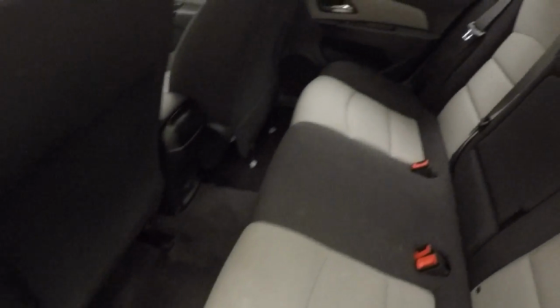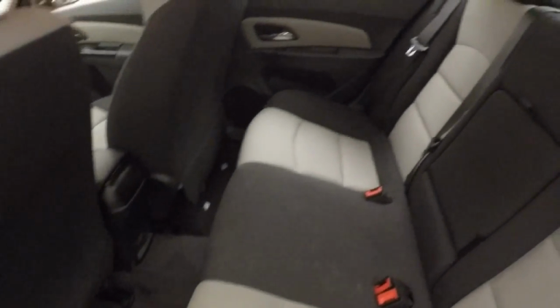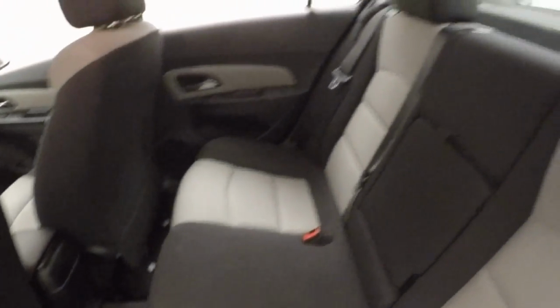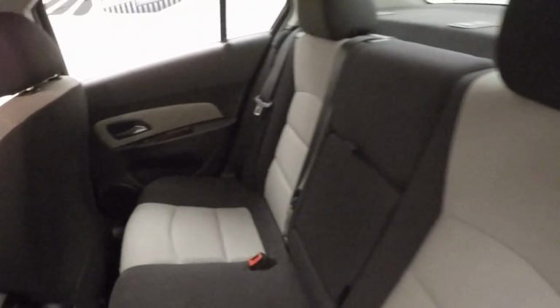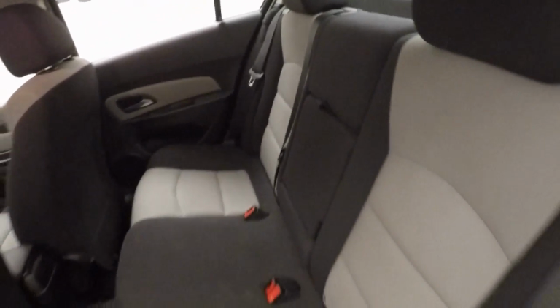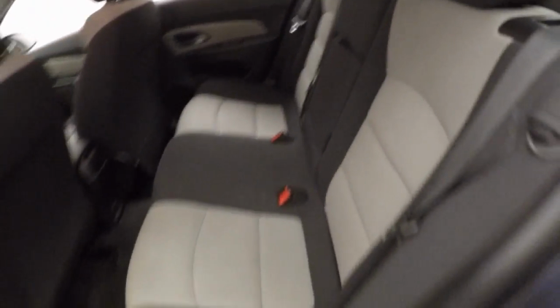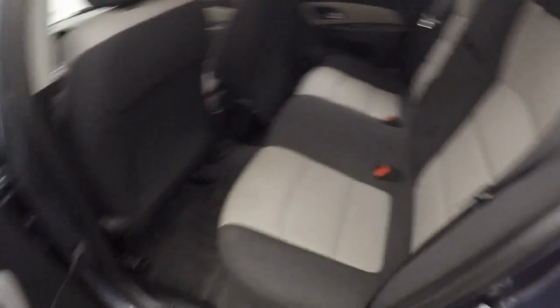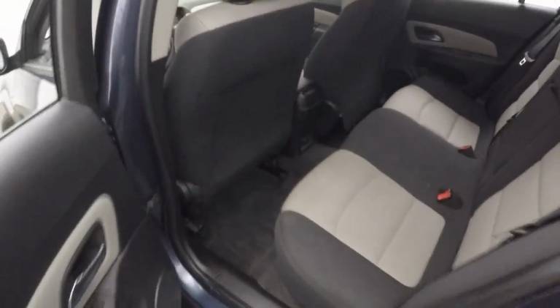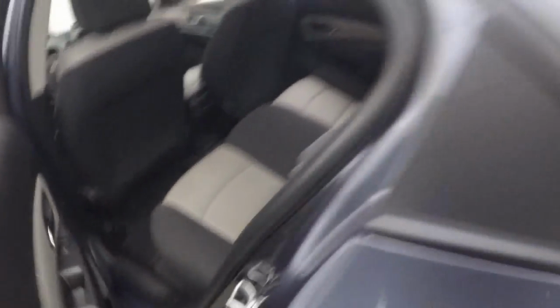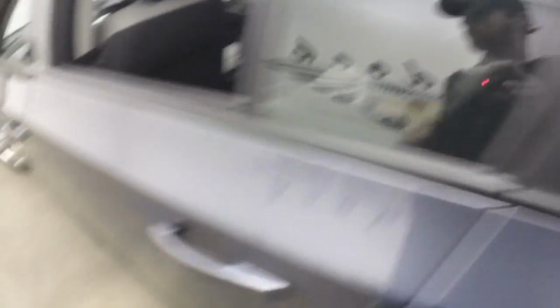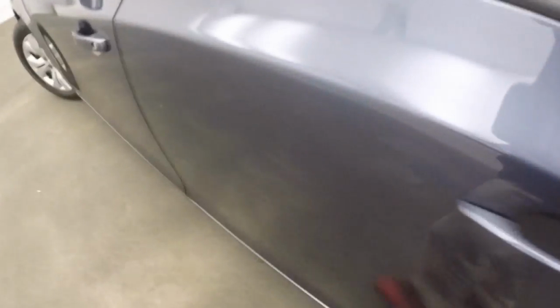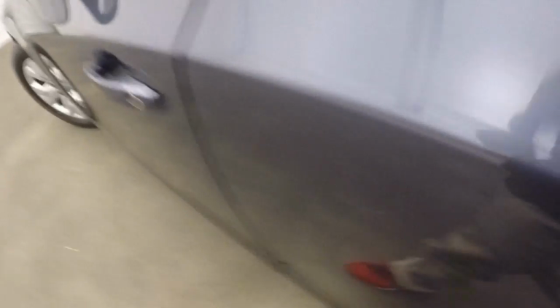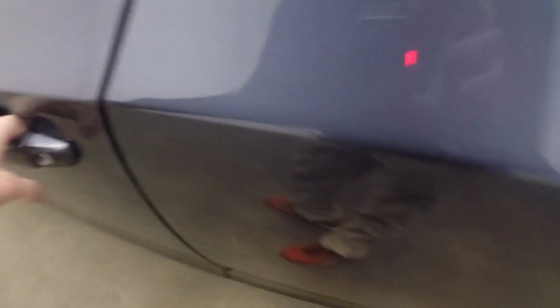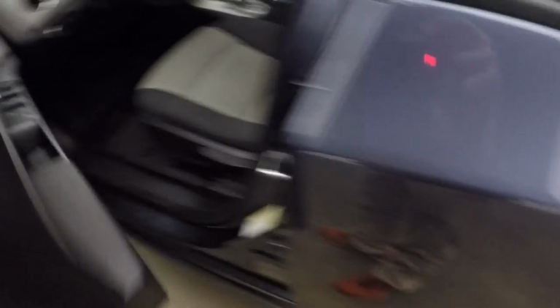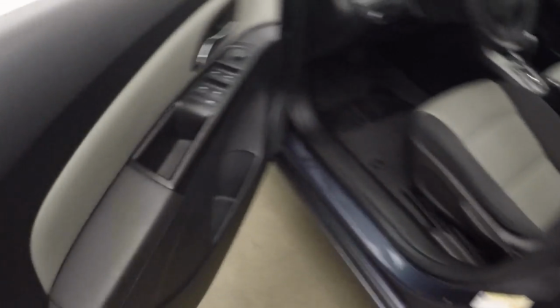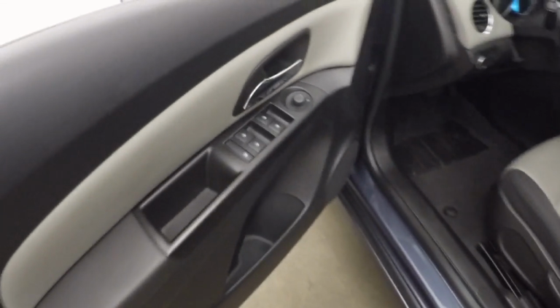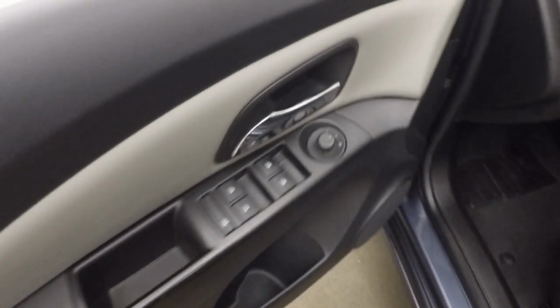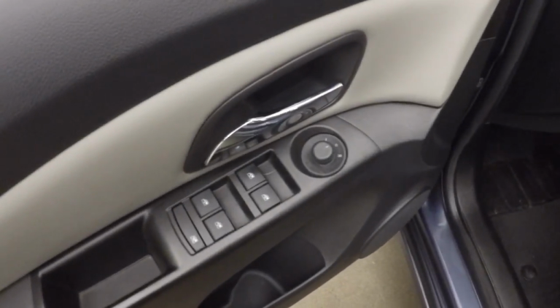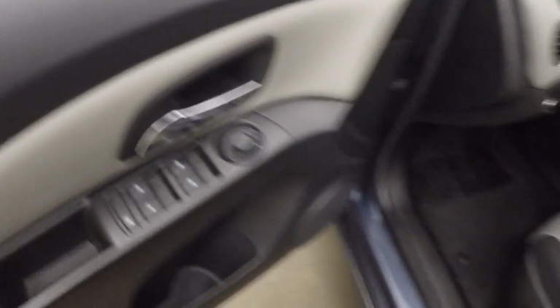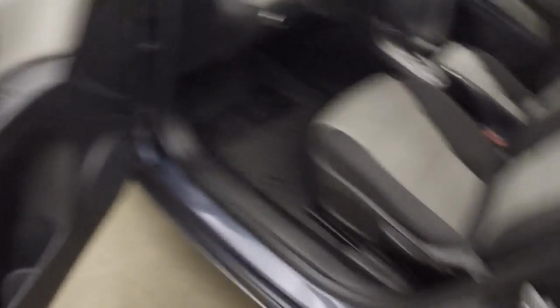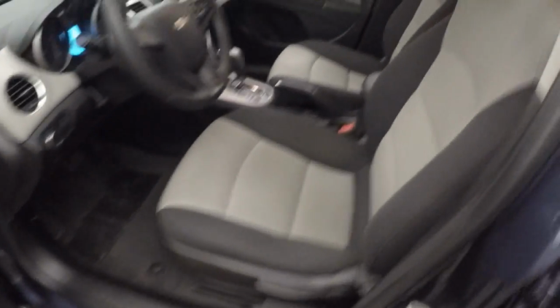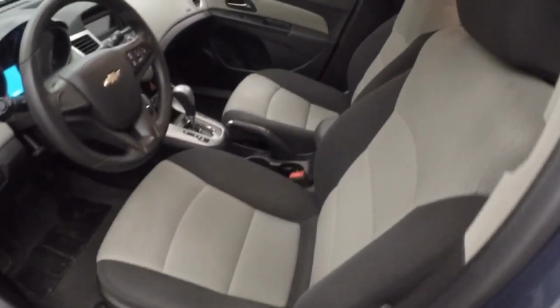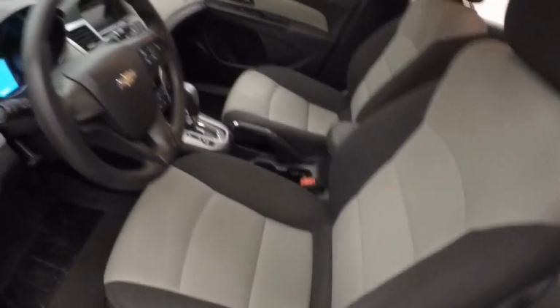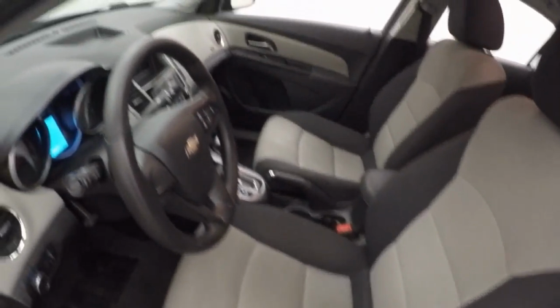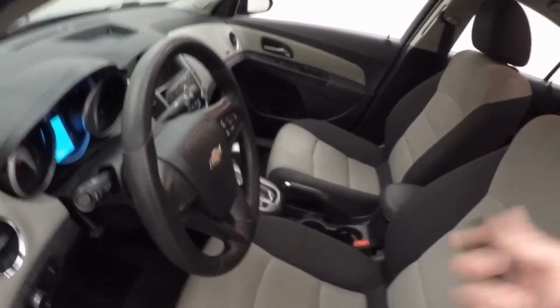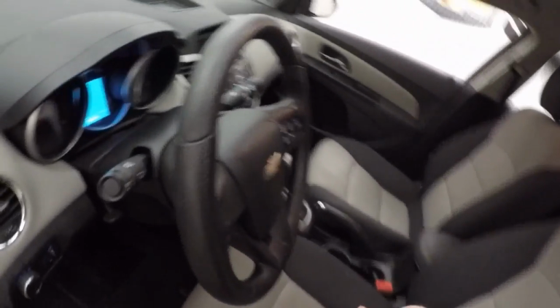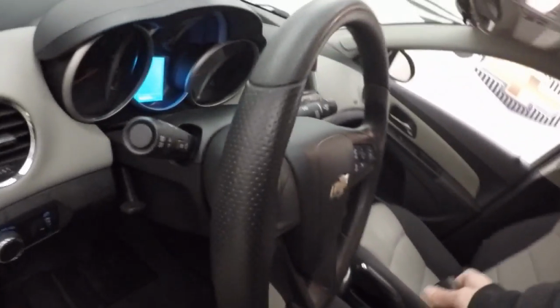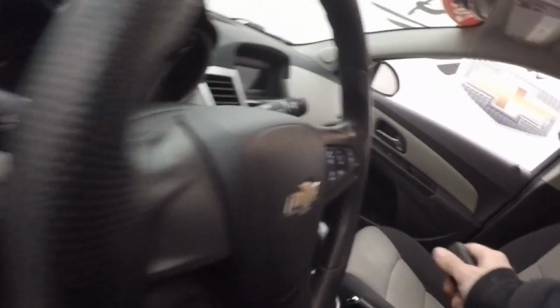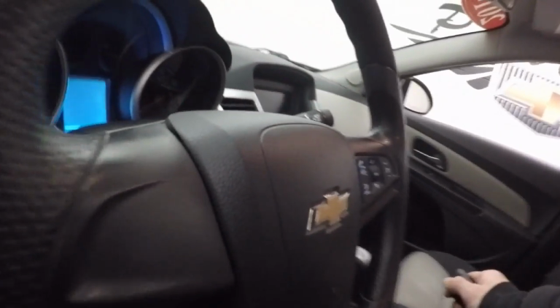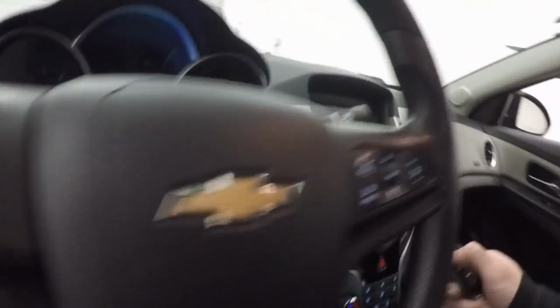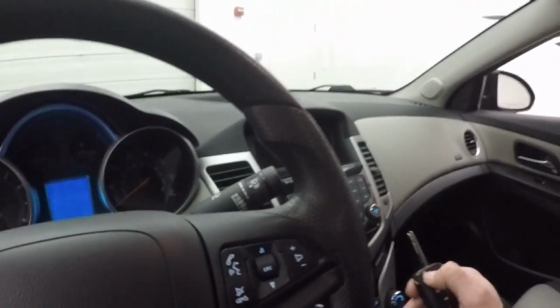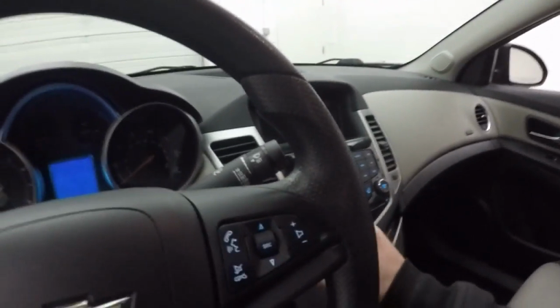Interior is in decent shape, in good shape. Air controls on the door, manual seats.